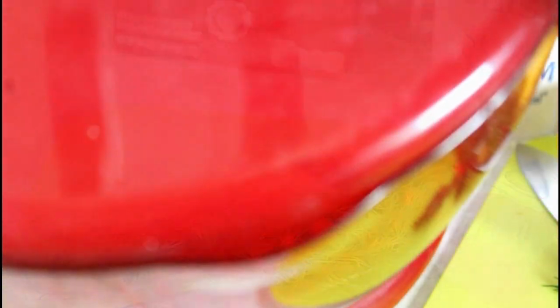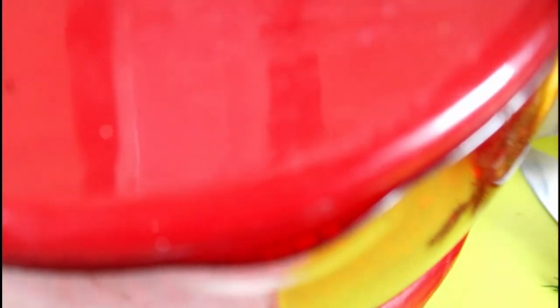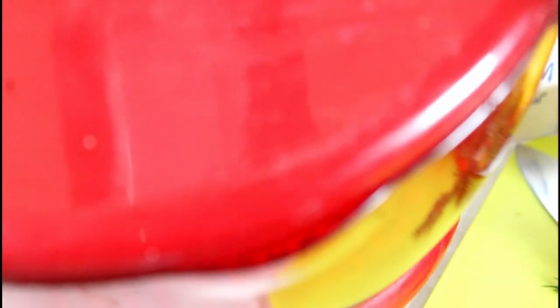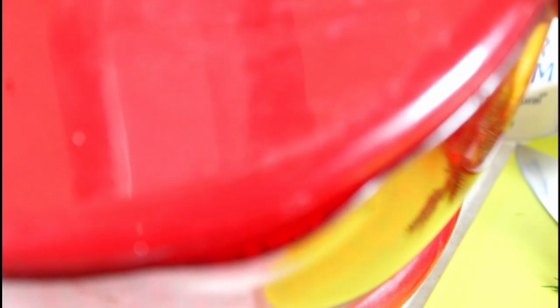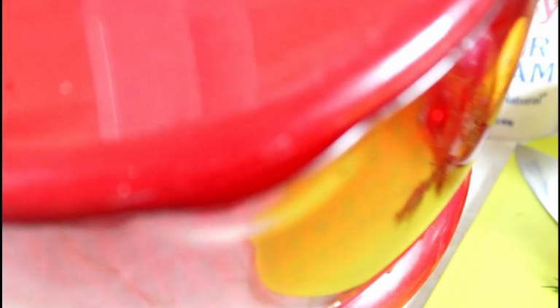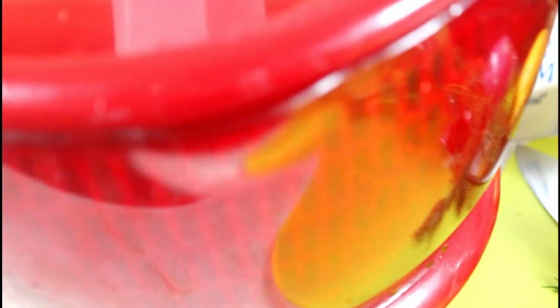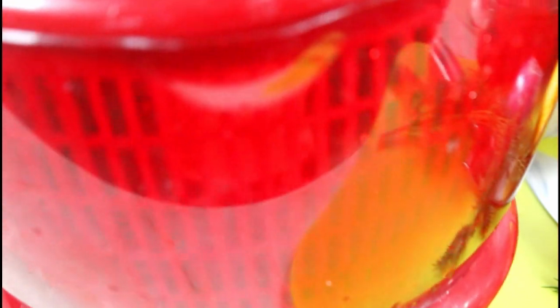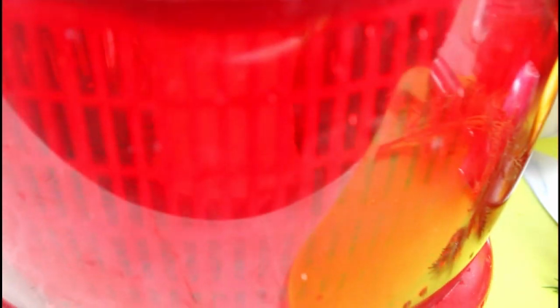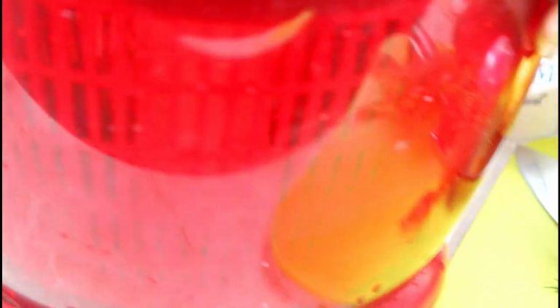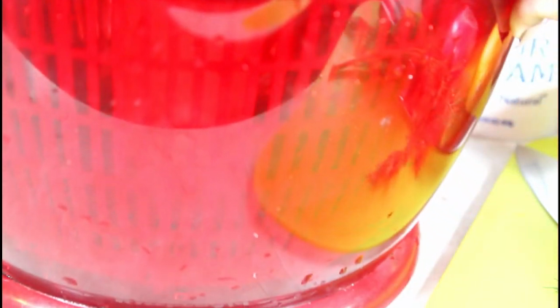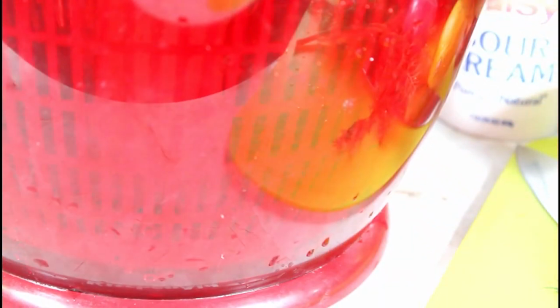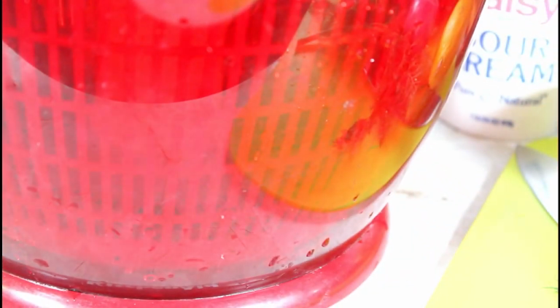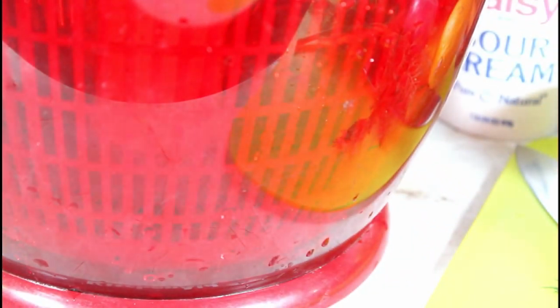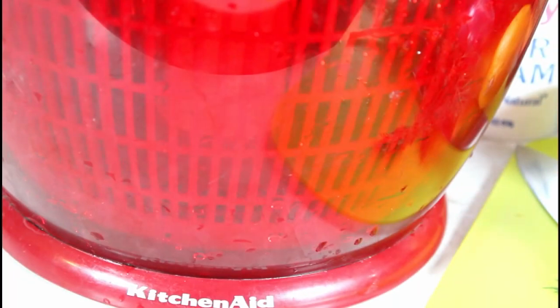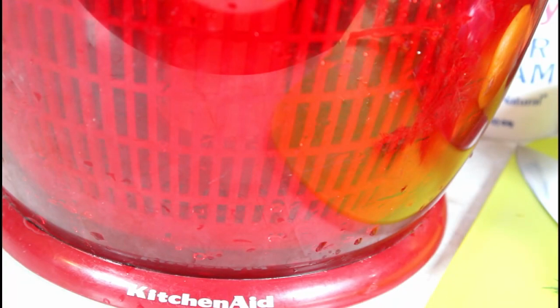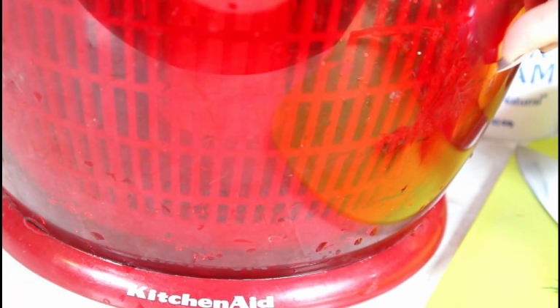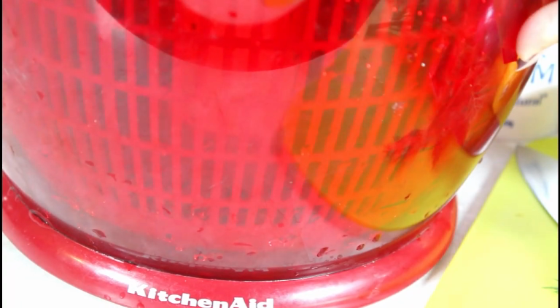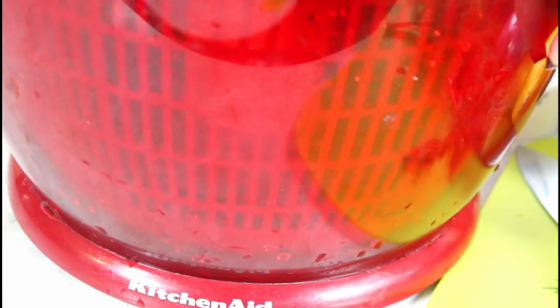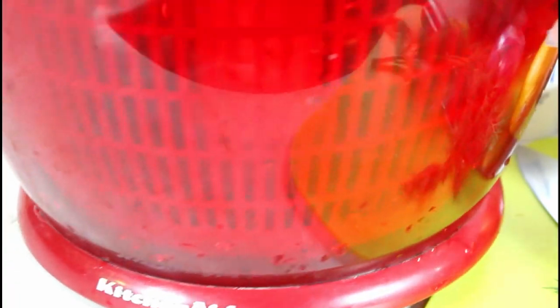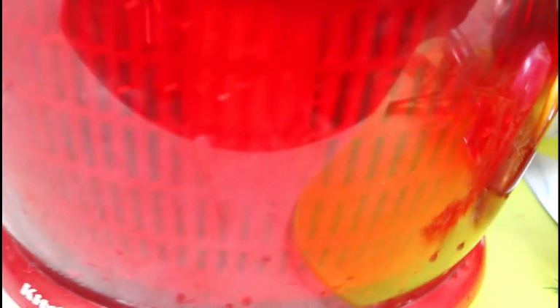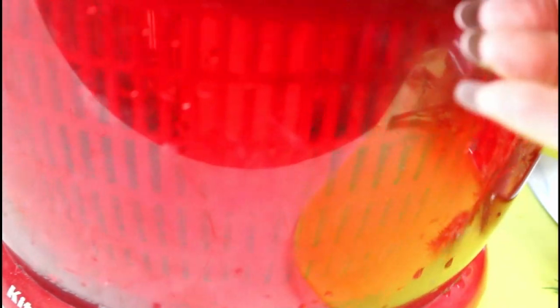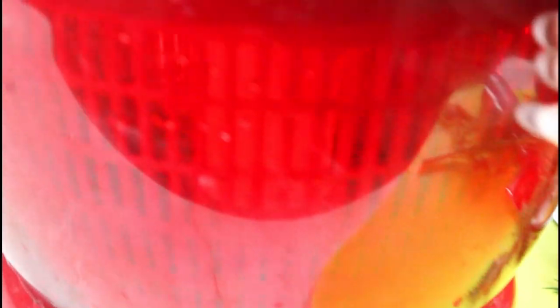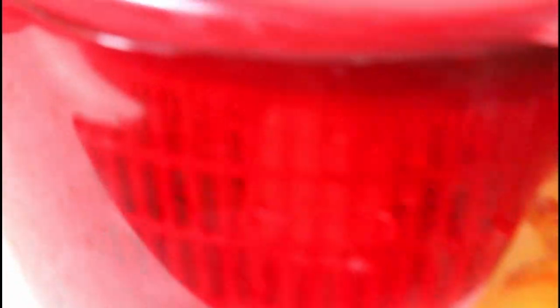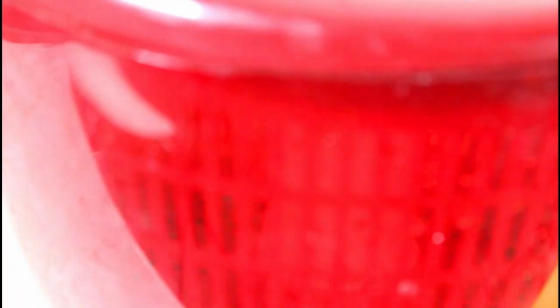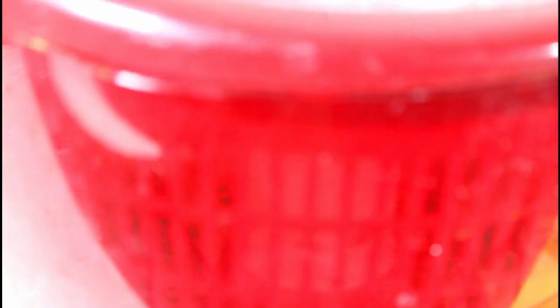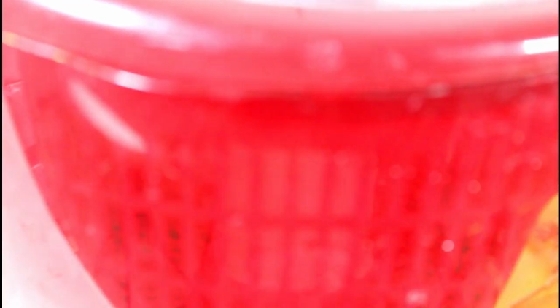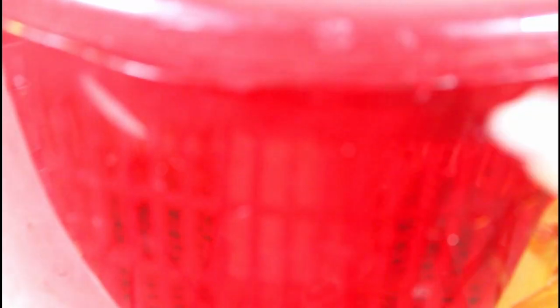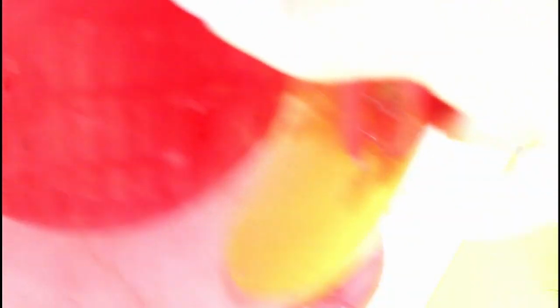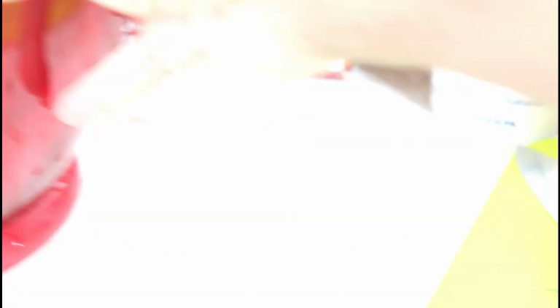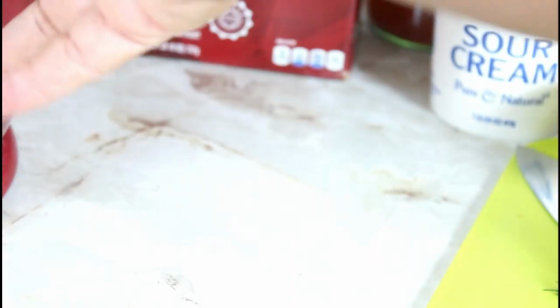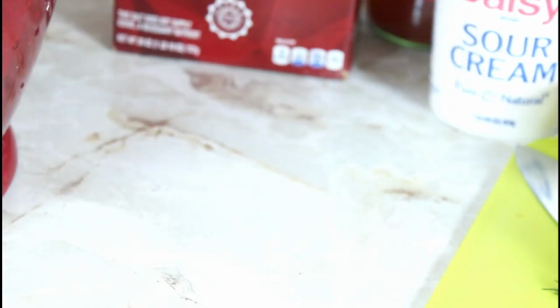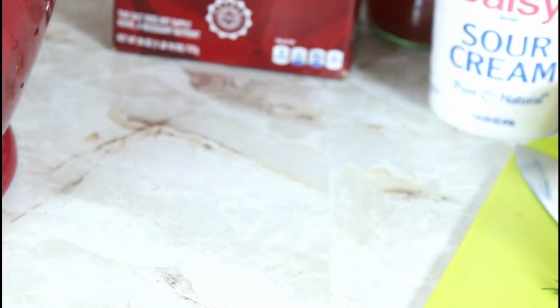I also have my salad spinner that I'm going to be using to spin it. Don't worry if you don't have one — you can also use paper towel, but I have one so that's what I'm going to use.